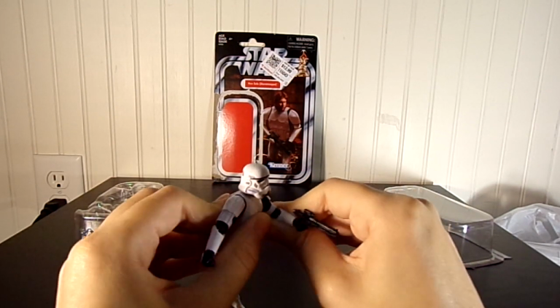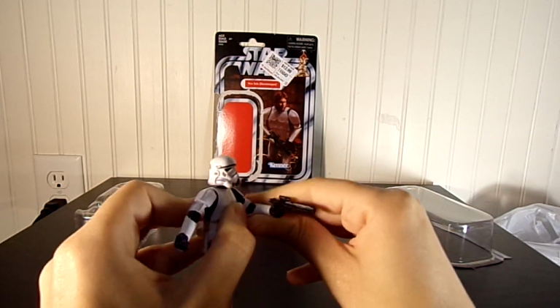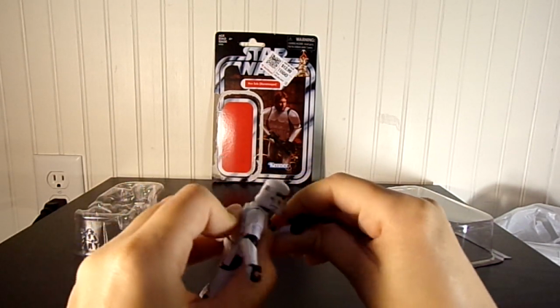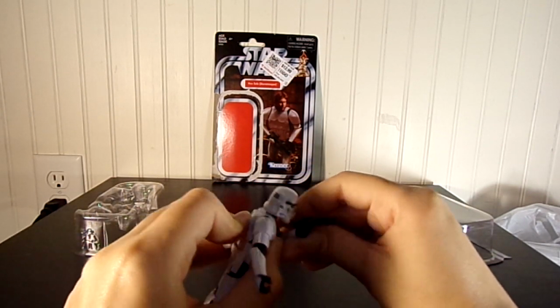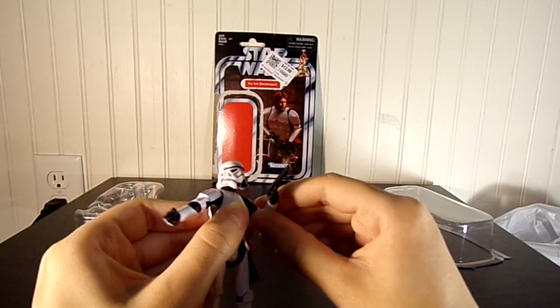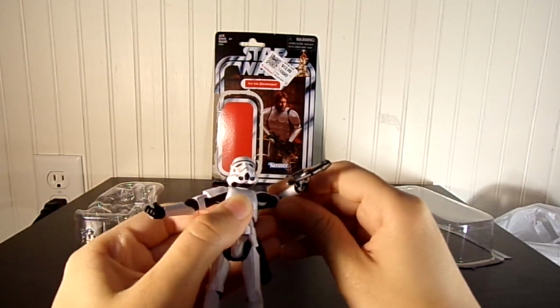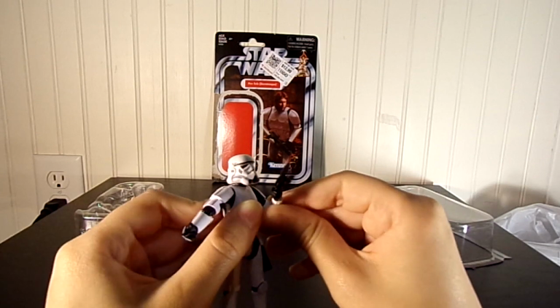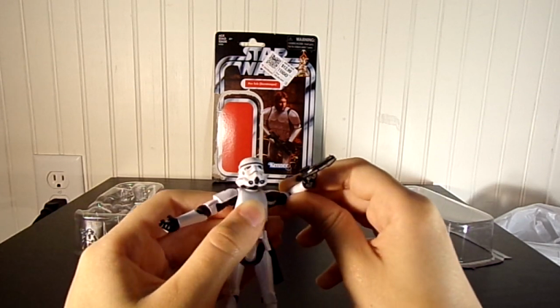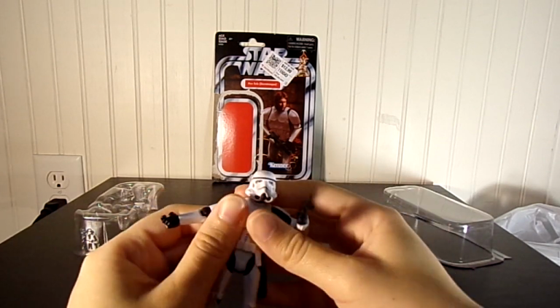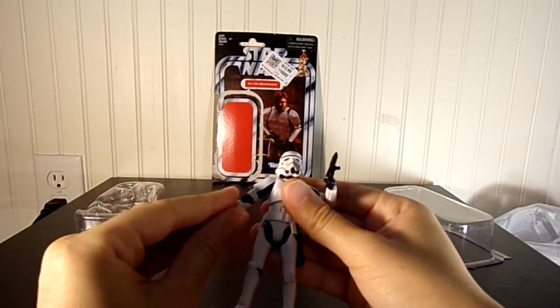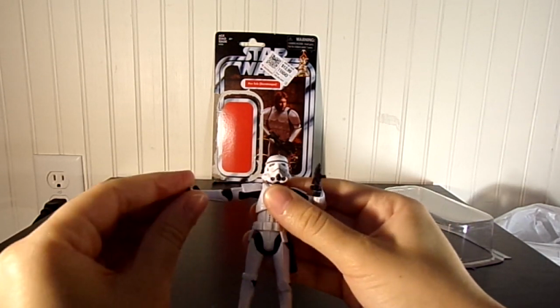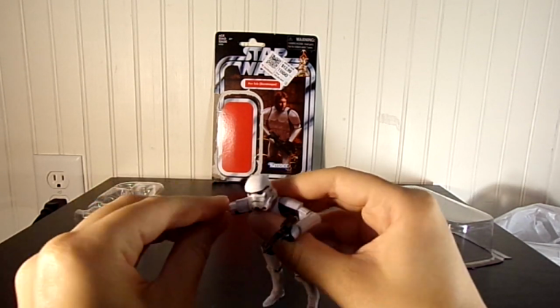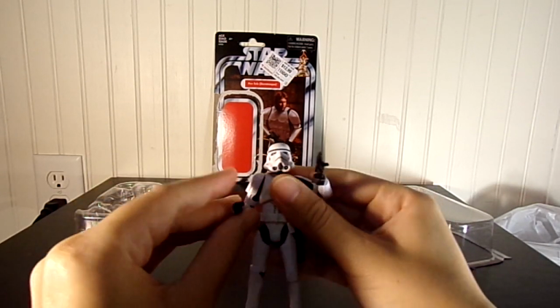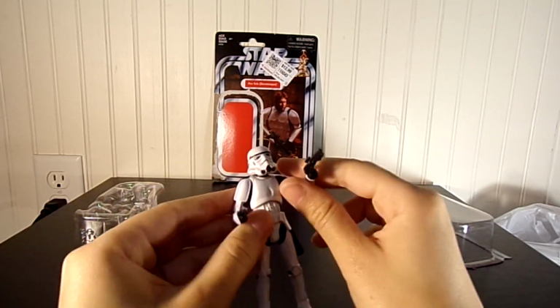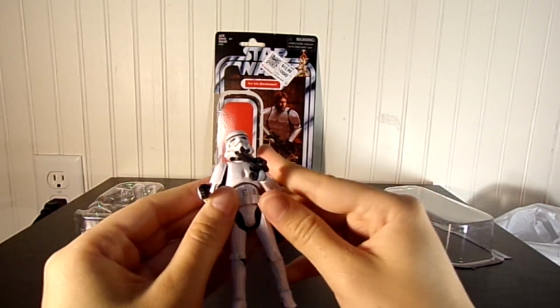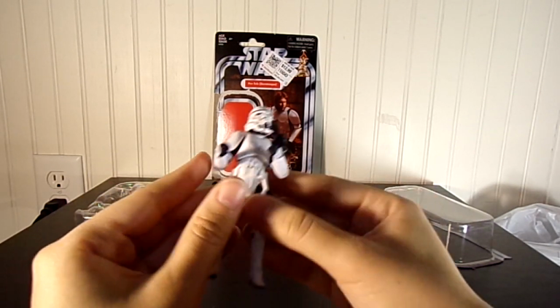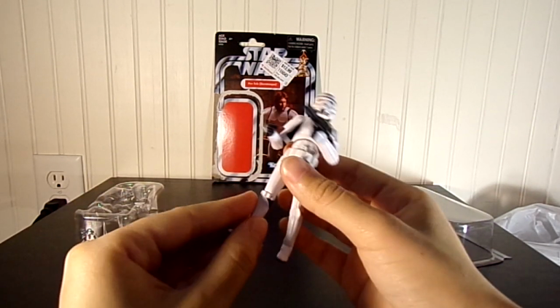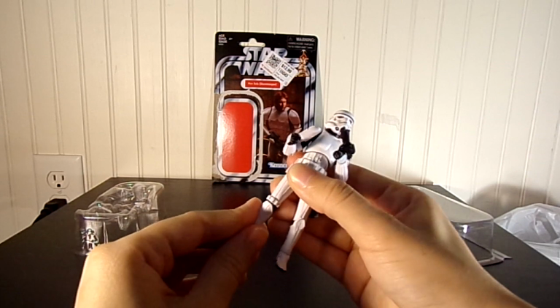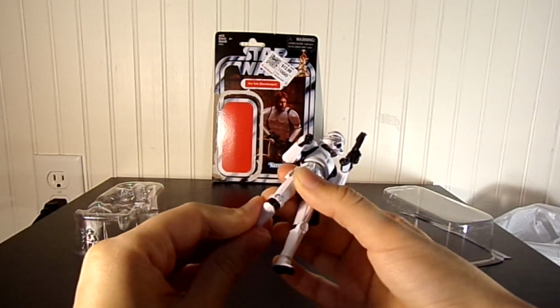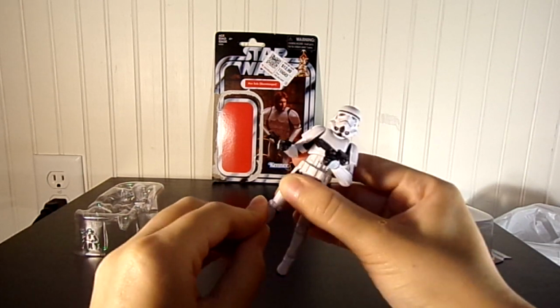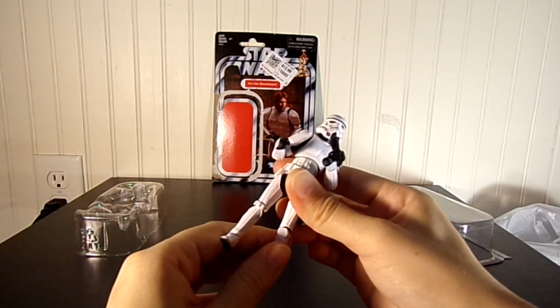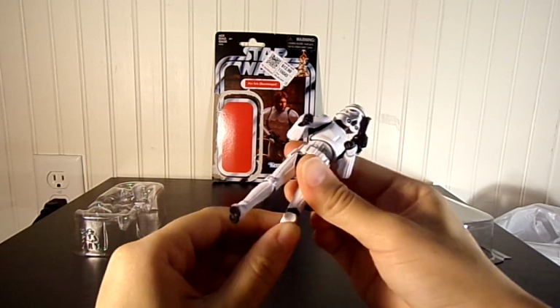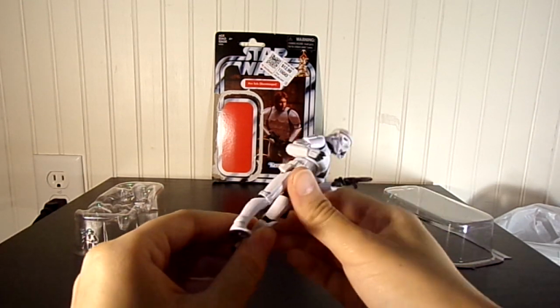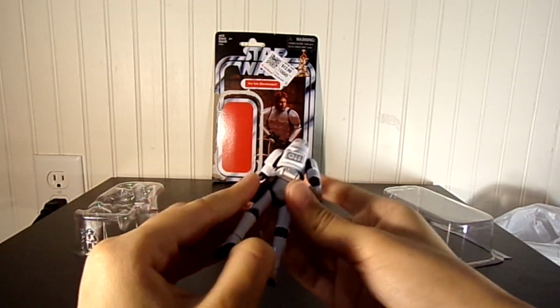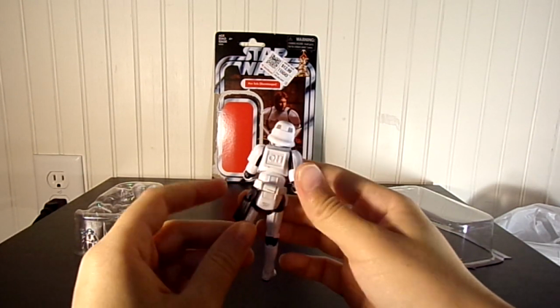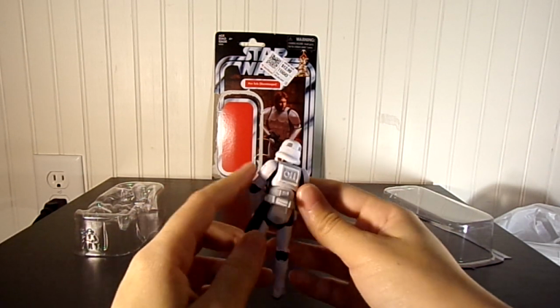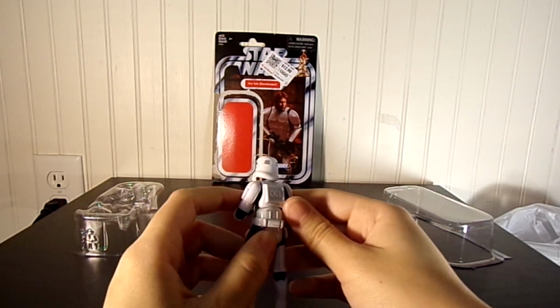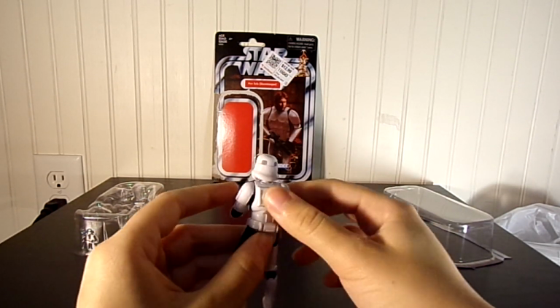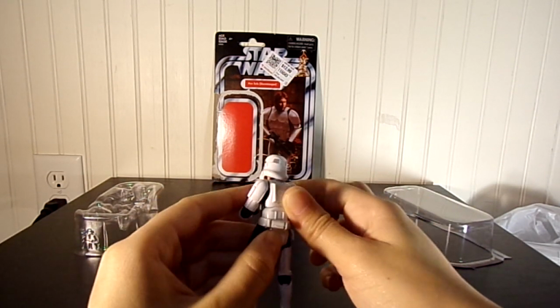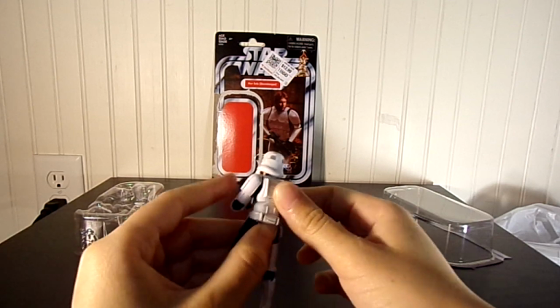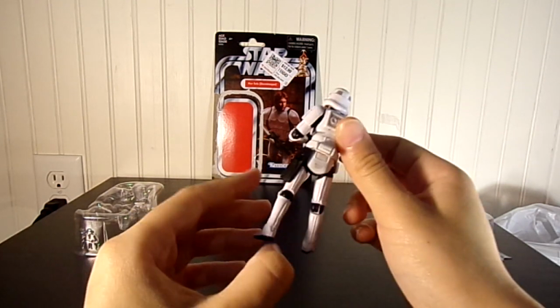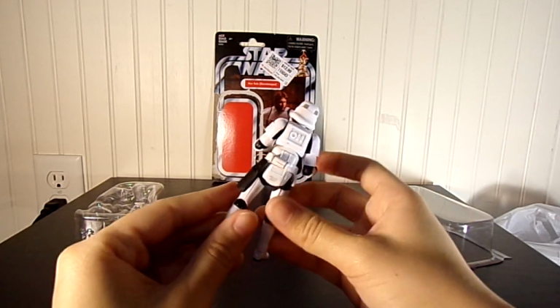He's very flexible compared to other Stormtrooper figures we've gotten, so that's great. He looks great. He's the best Stormtrooper I have in terms of articulation, and it's just really awesome and pretty cool.